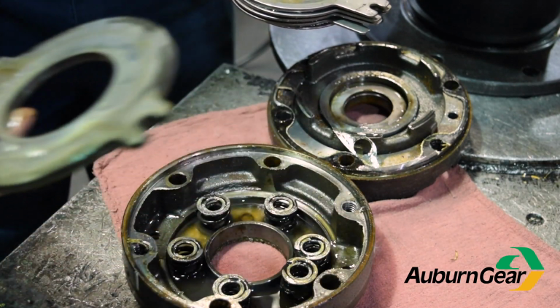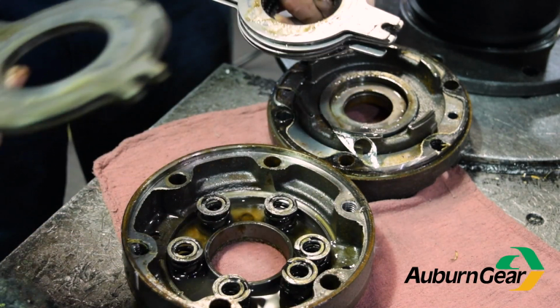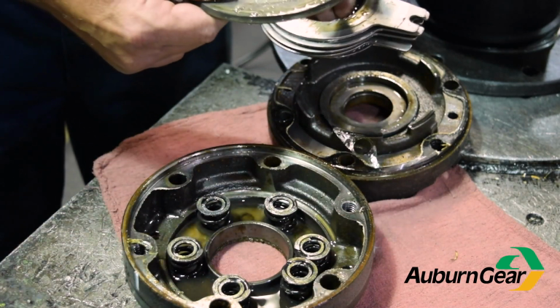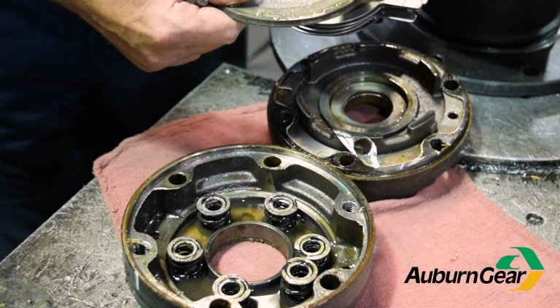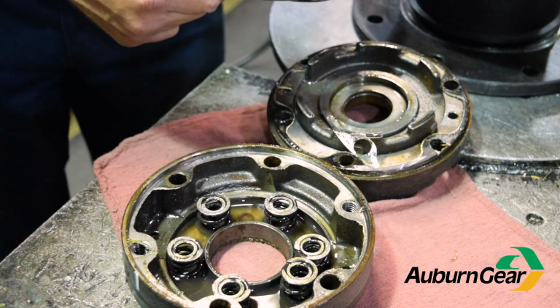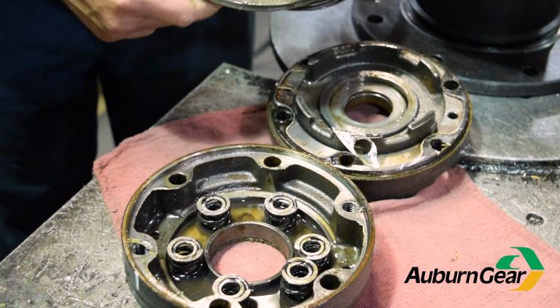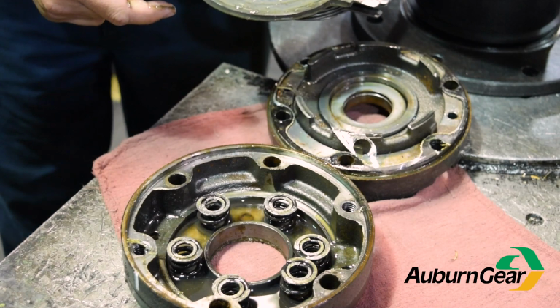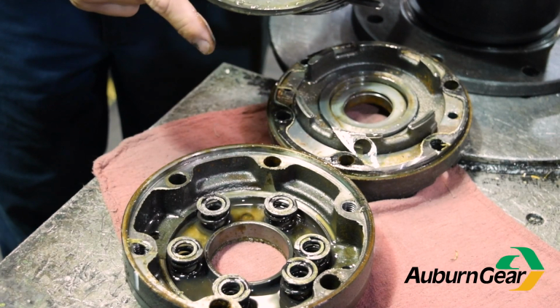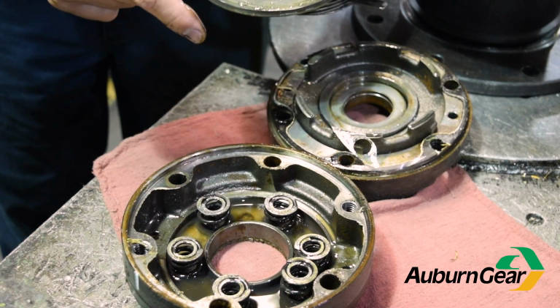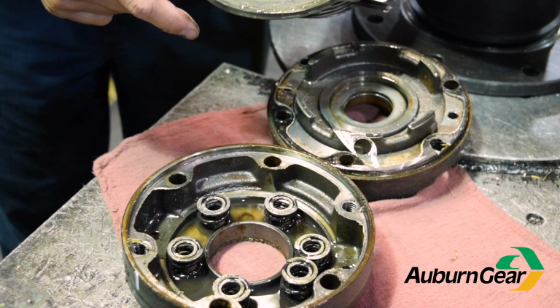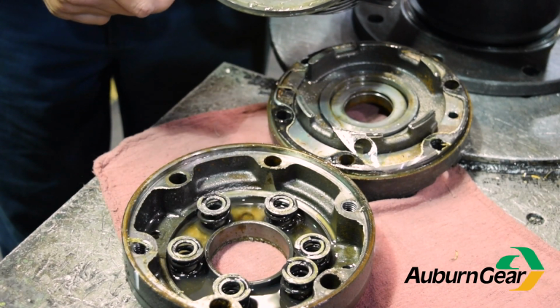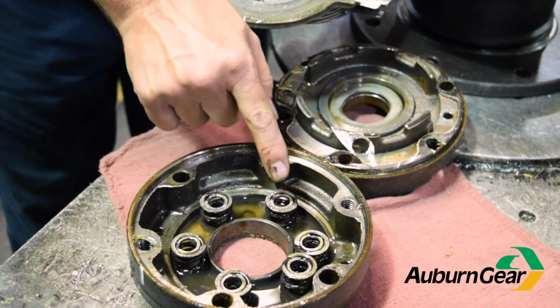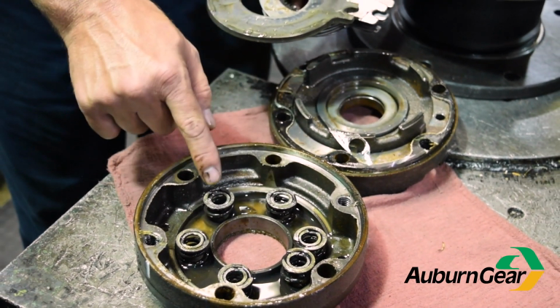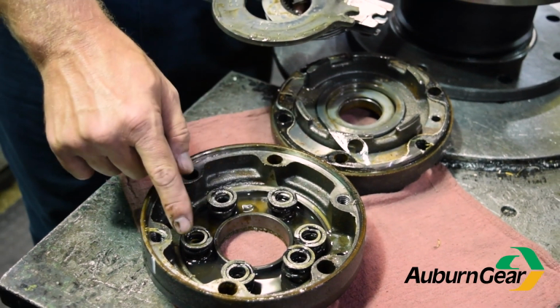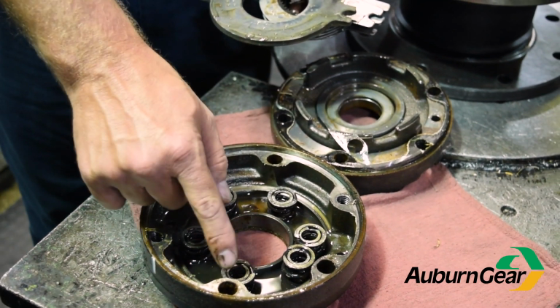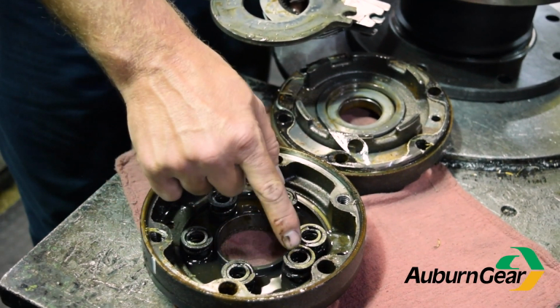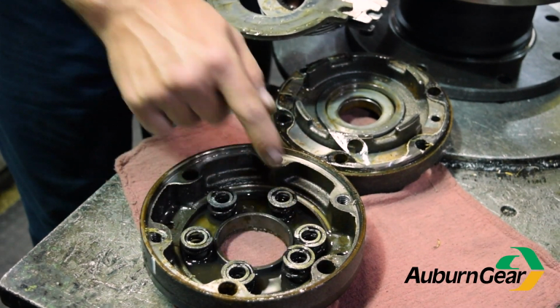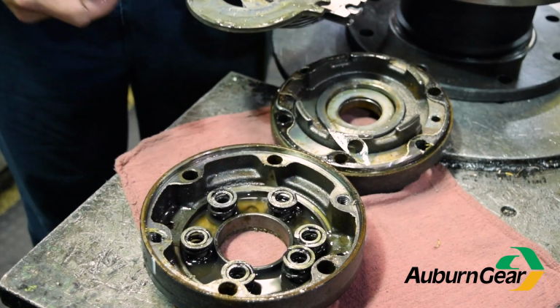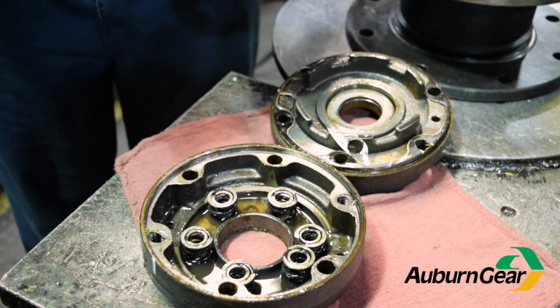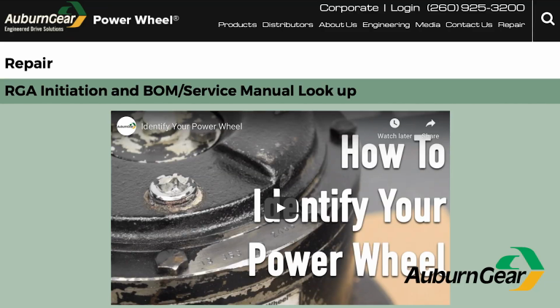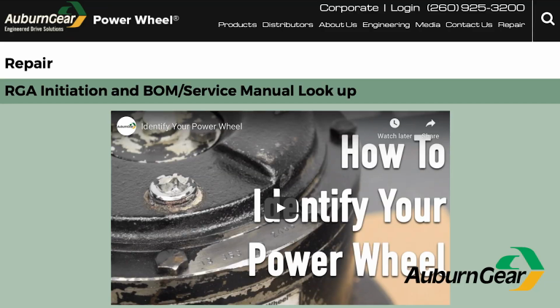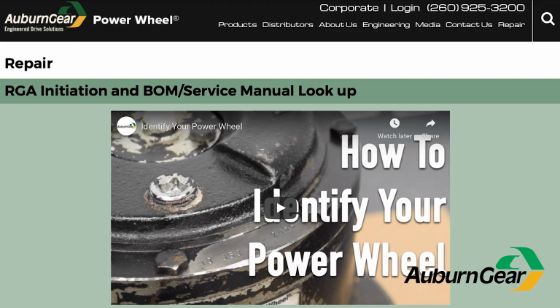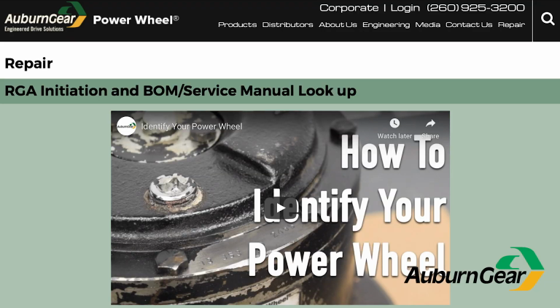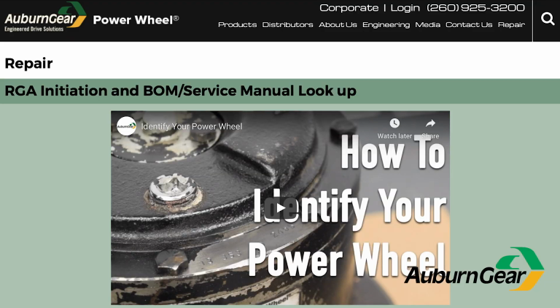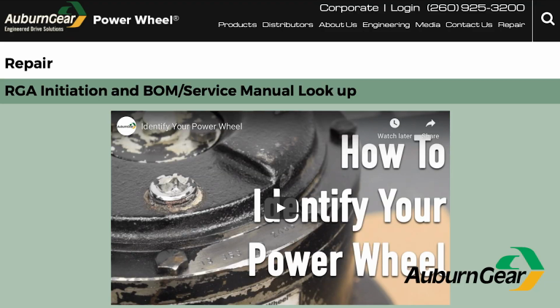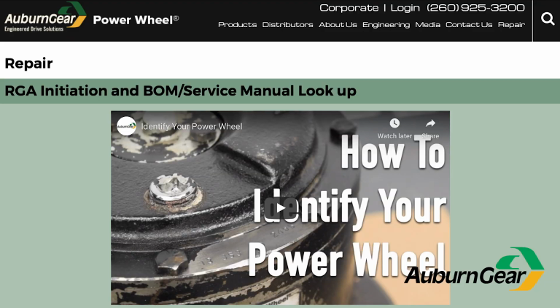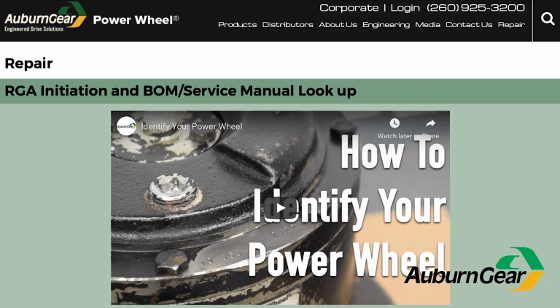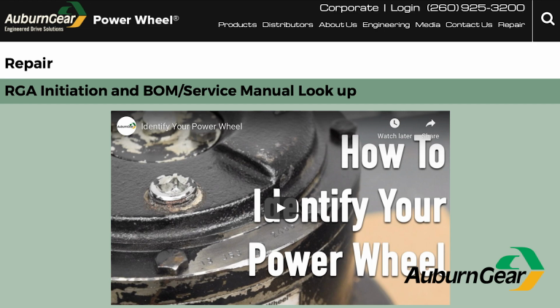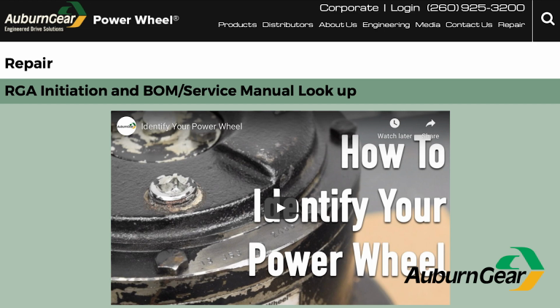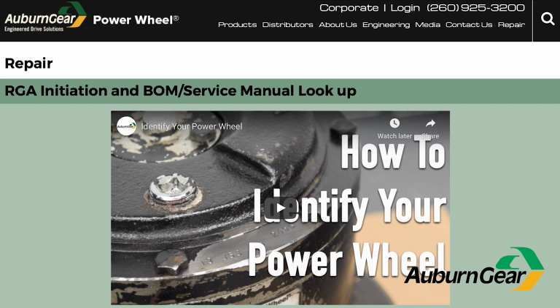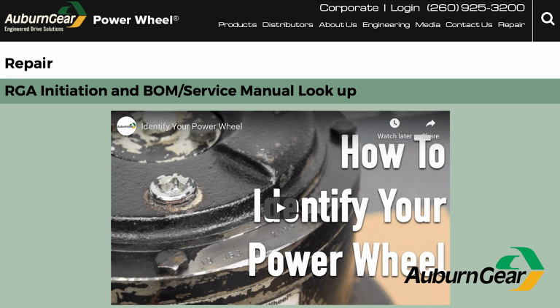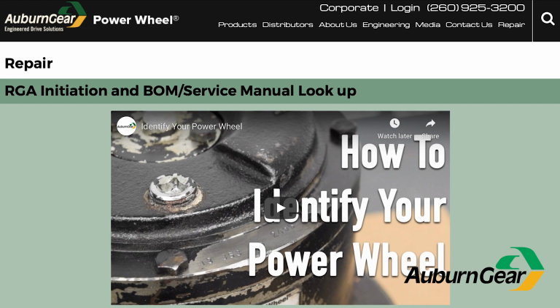Once you can provide all this information, Auburn Gear will be able to help you determine the specific power wheel model you have. For more information on disassembly, see our service manuals under the repair section of AuburnGear.com.